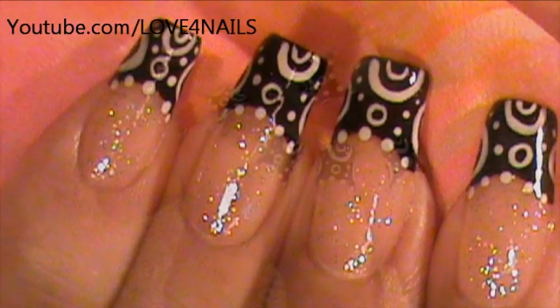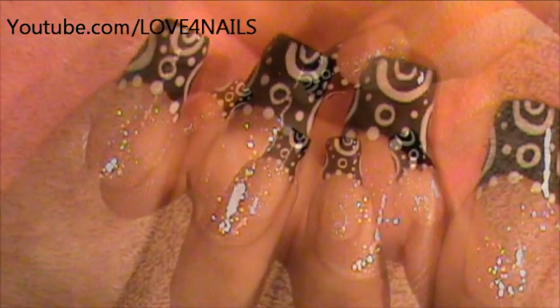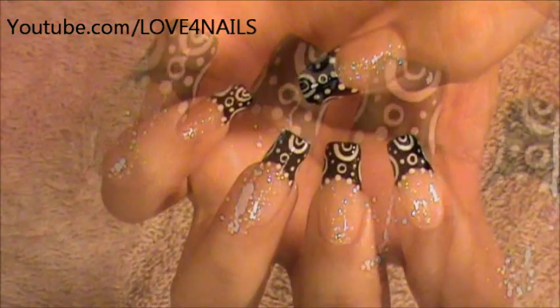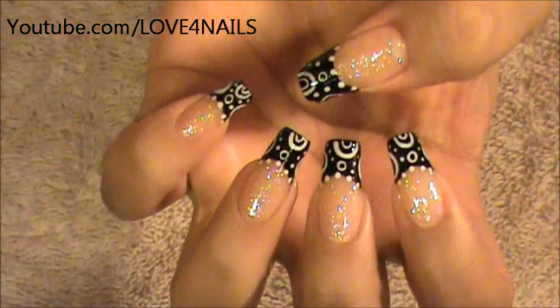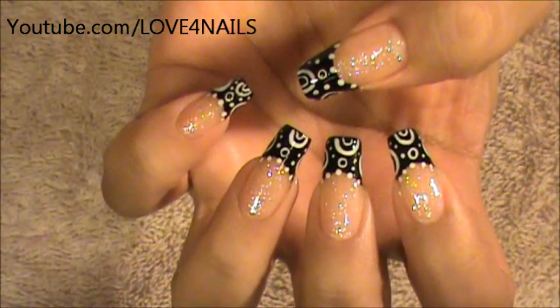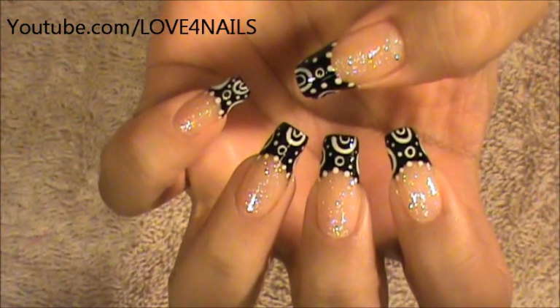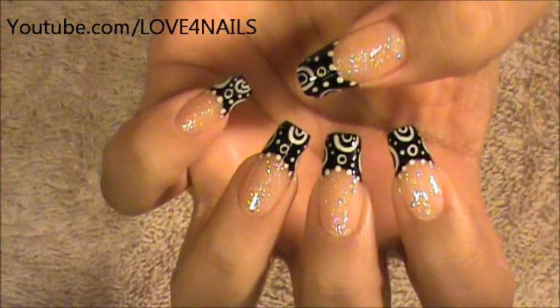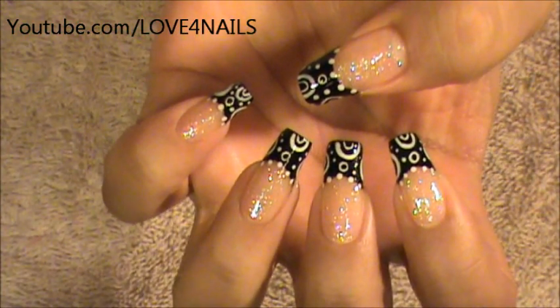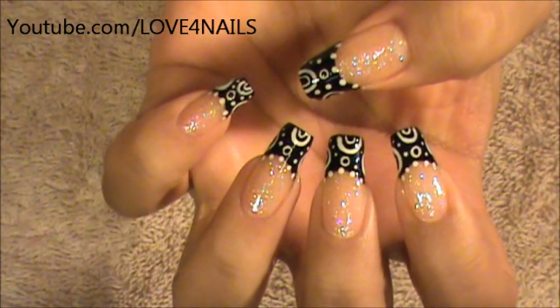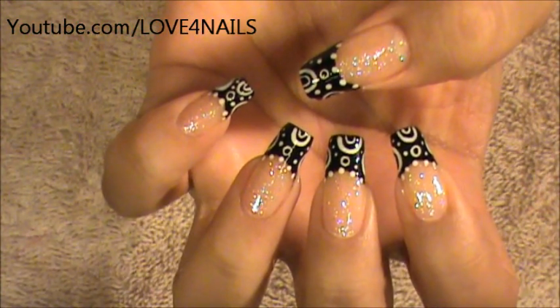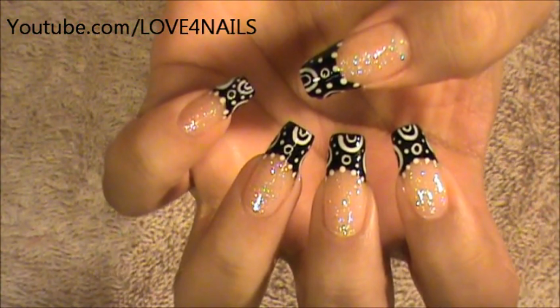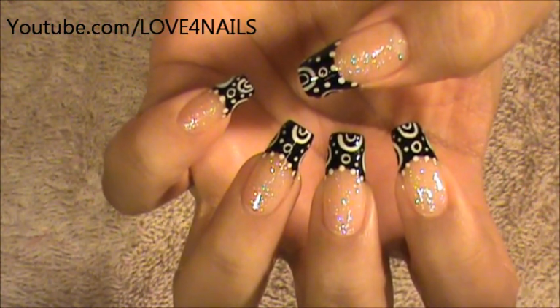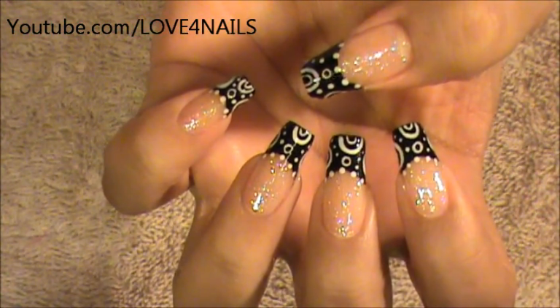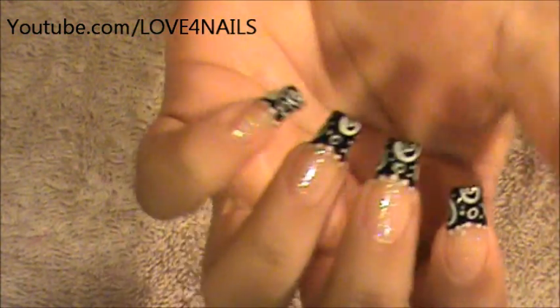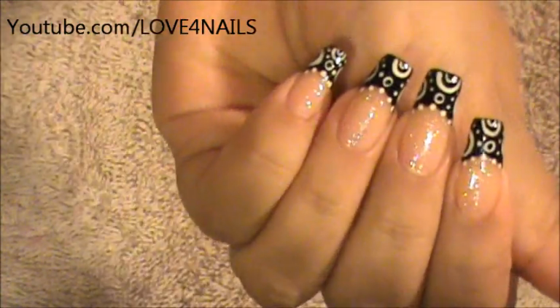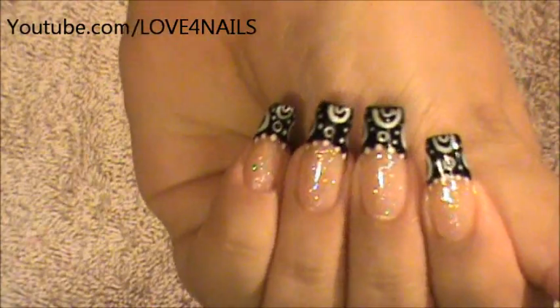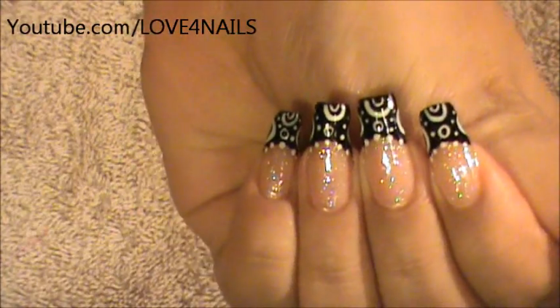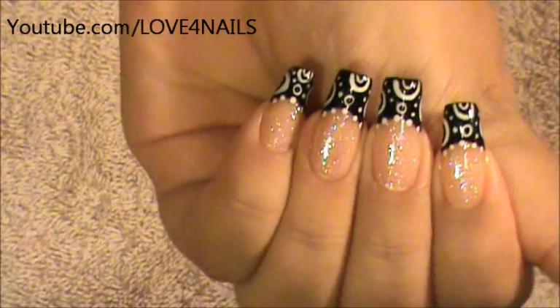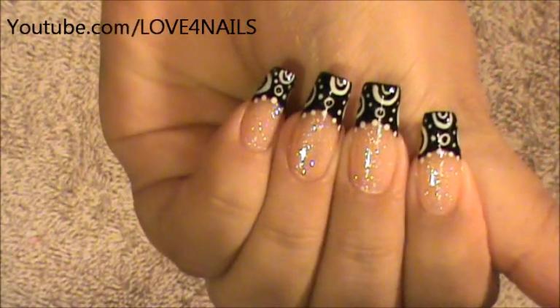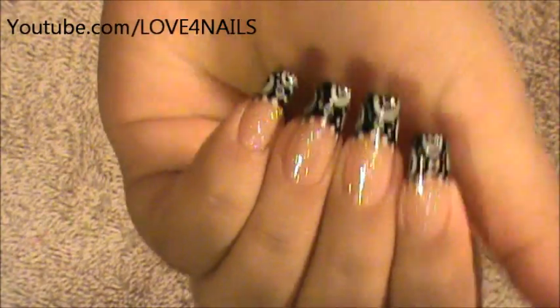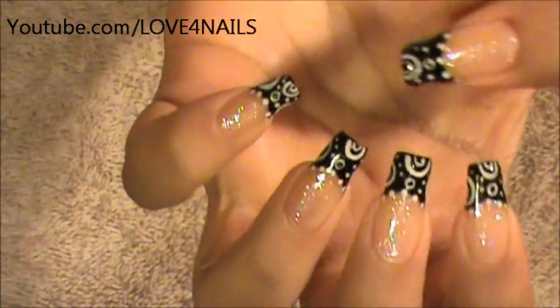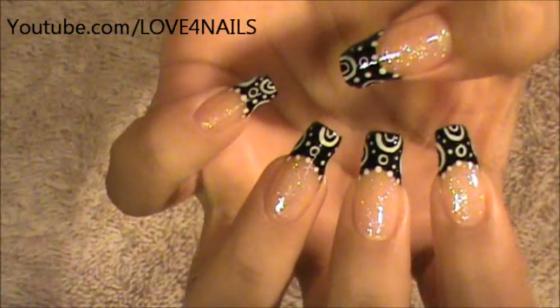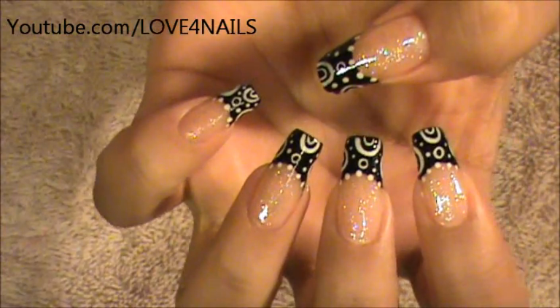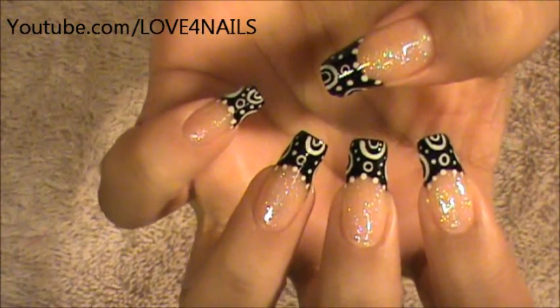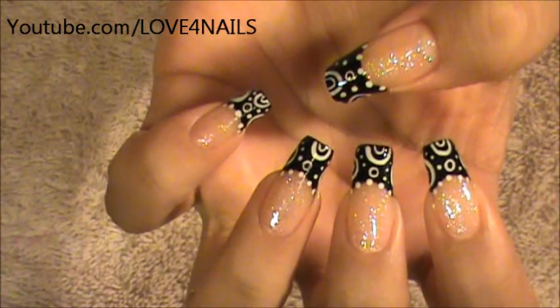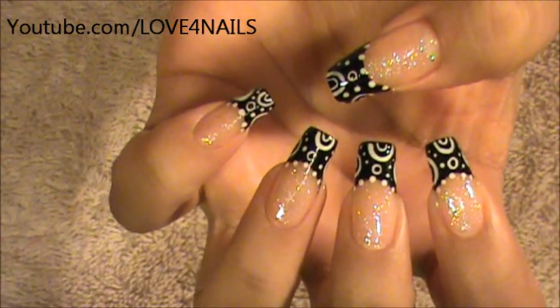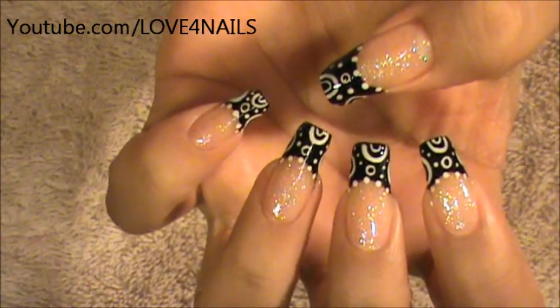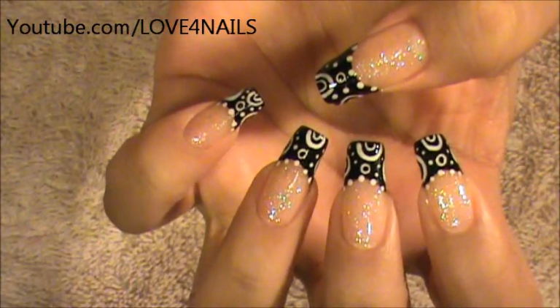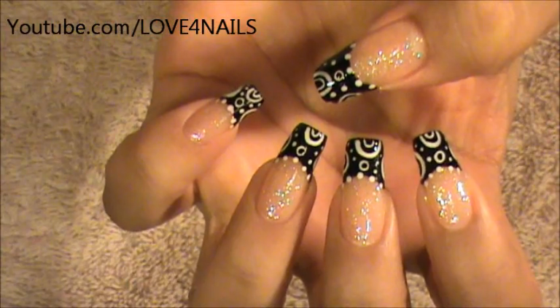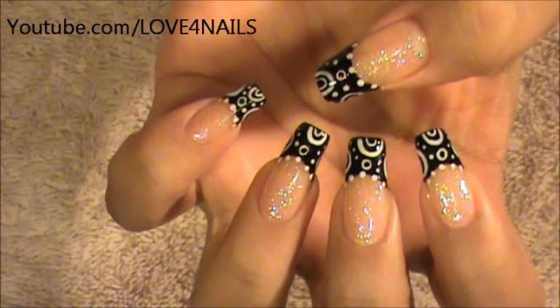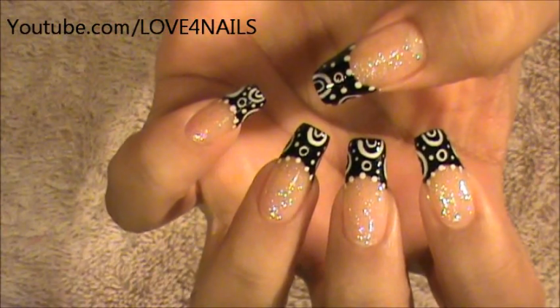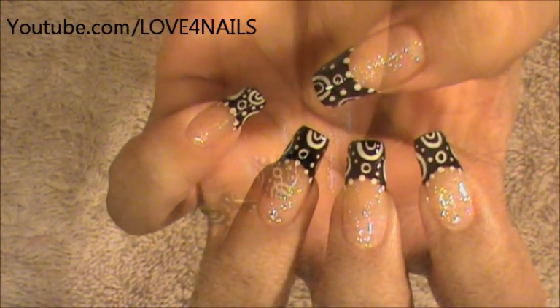Hello, I hope you guys are all doing great. This is the nail art design we're going to be working on today. We're going to be working on a black and white pattern, but any two nail polish colors you choose are going to look great. Let's get started.